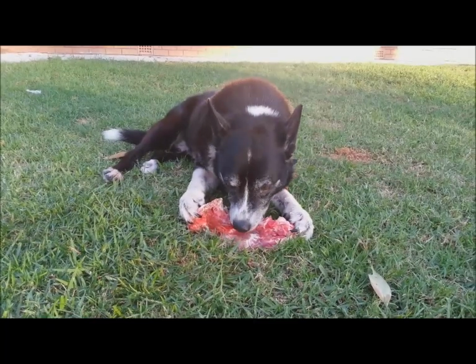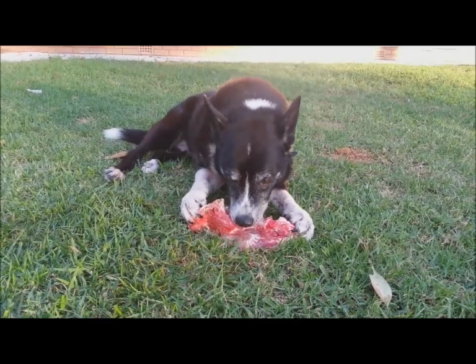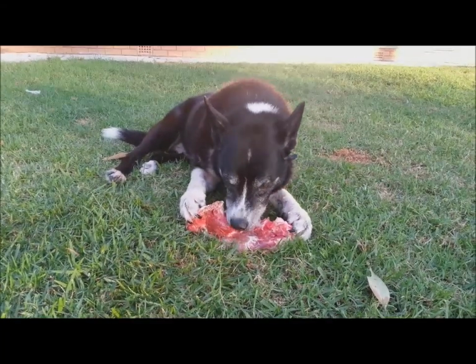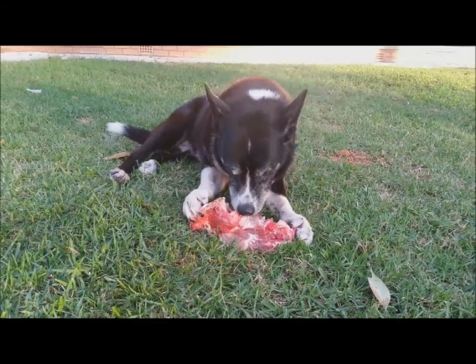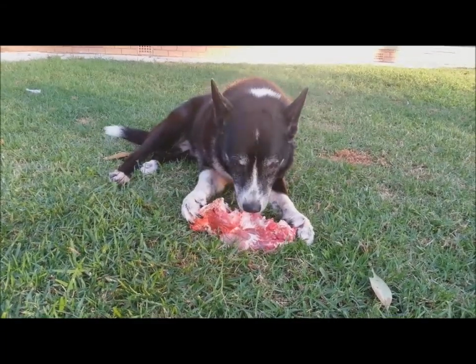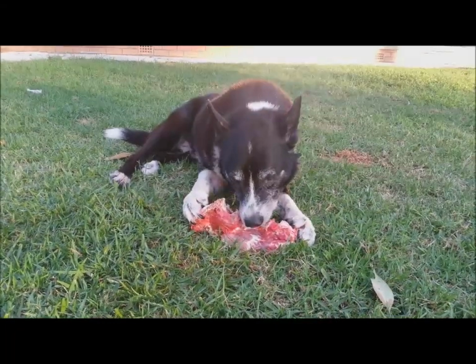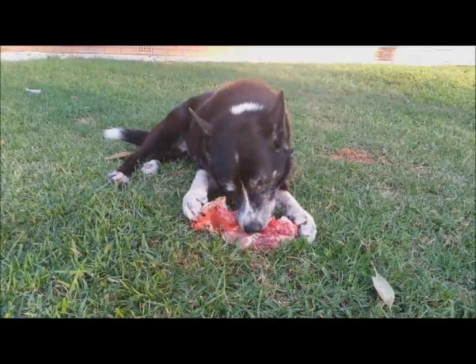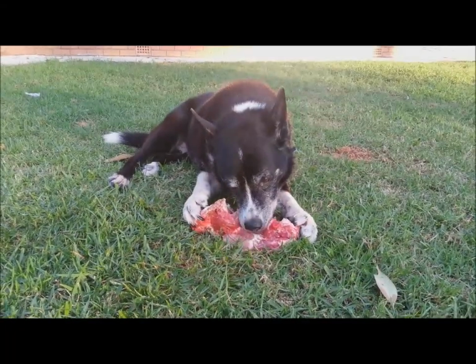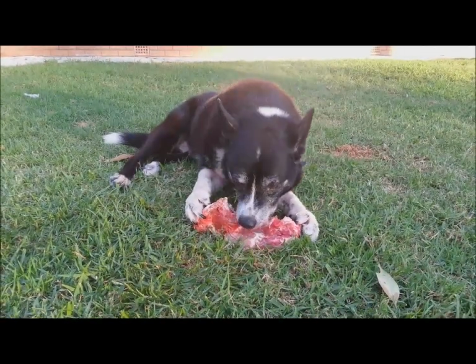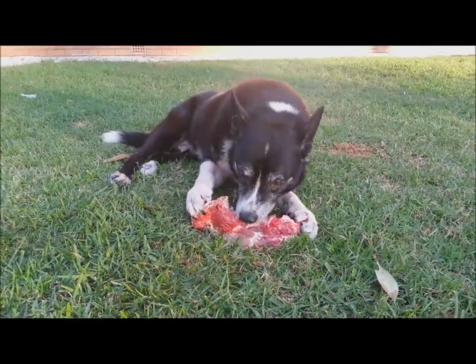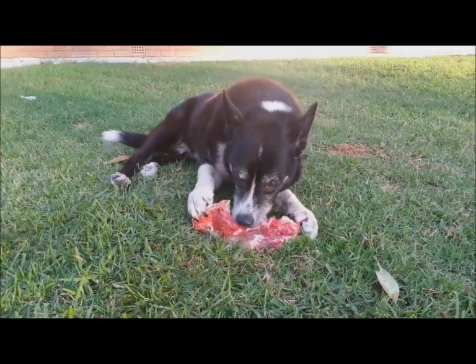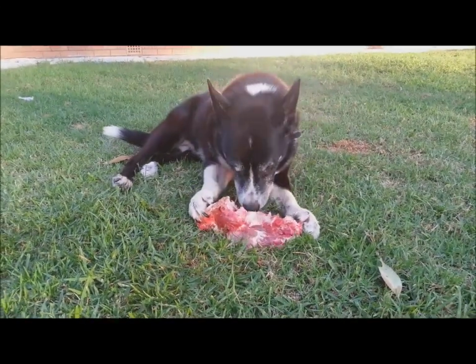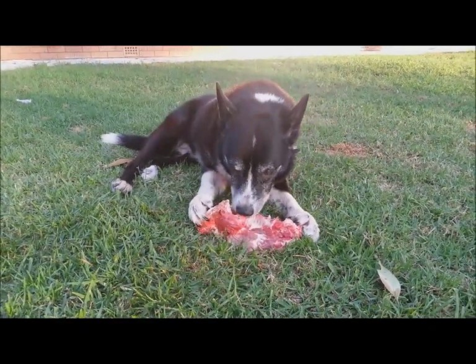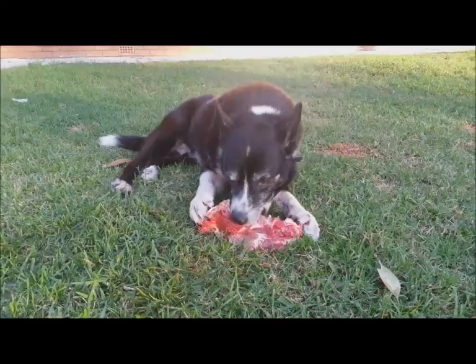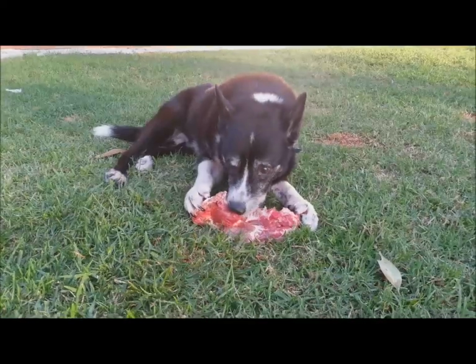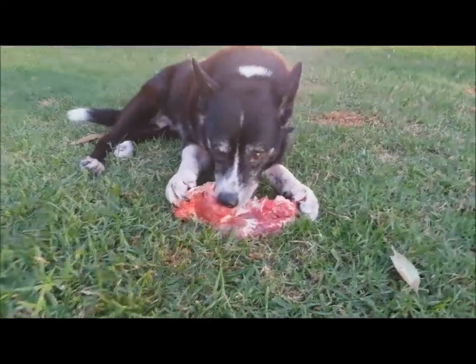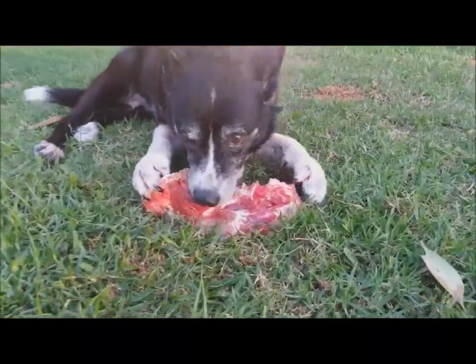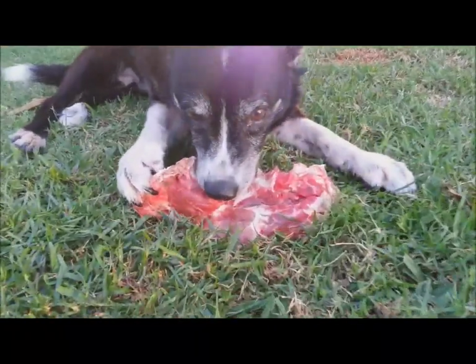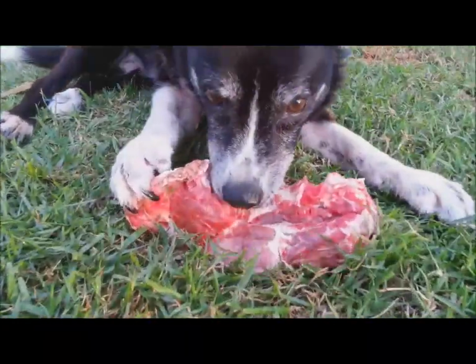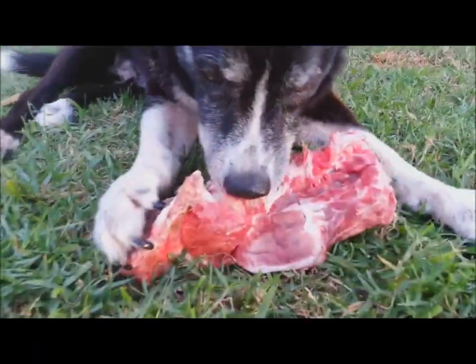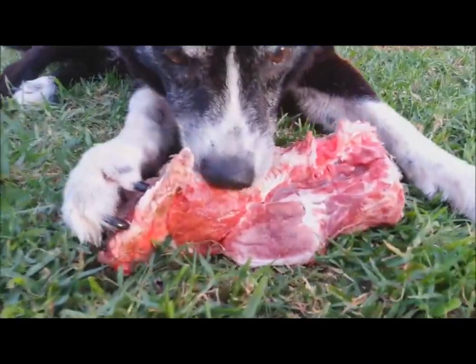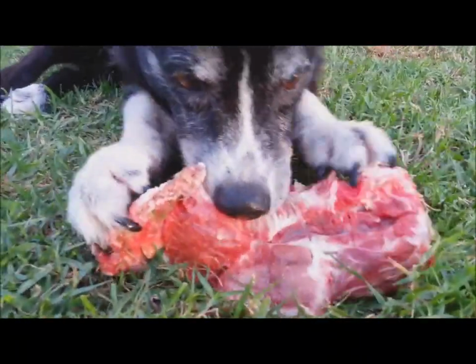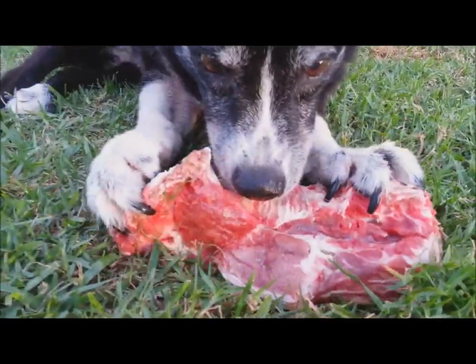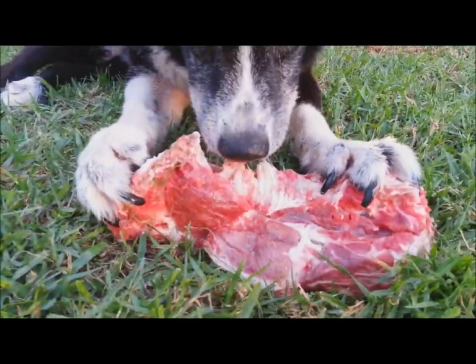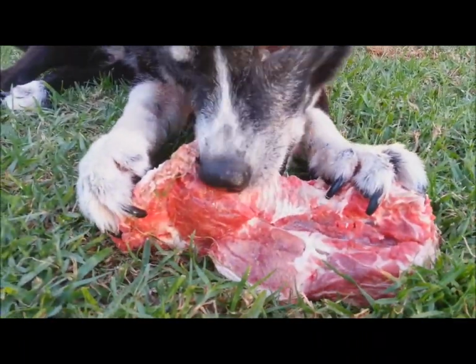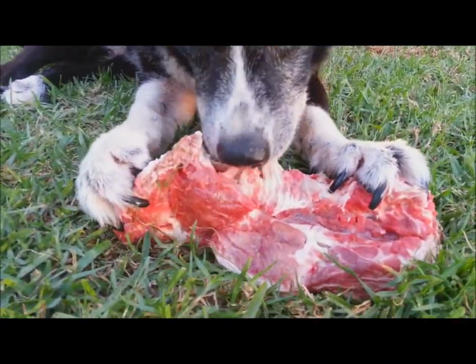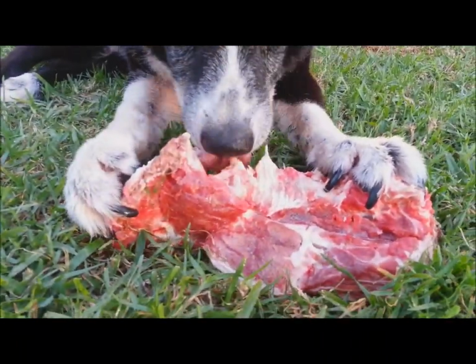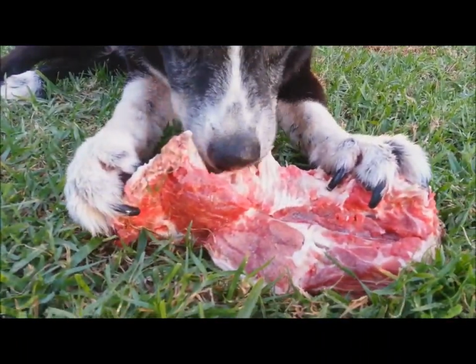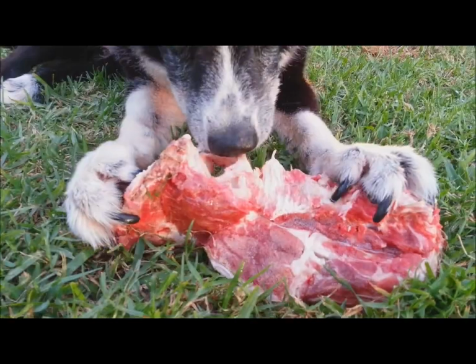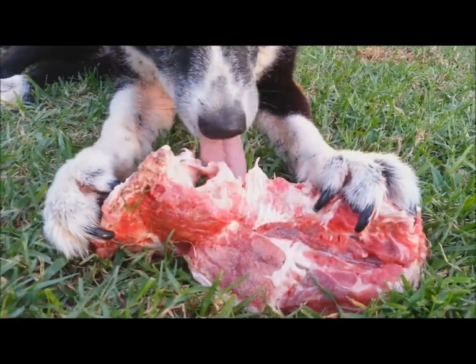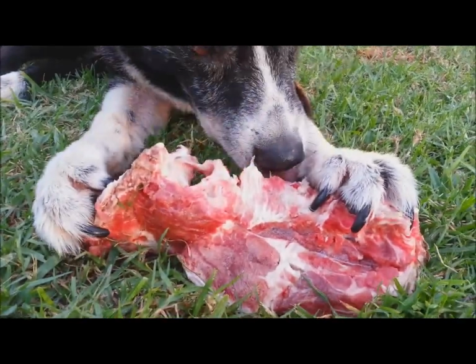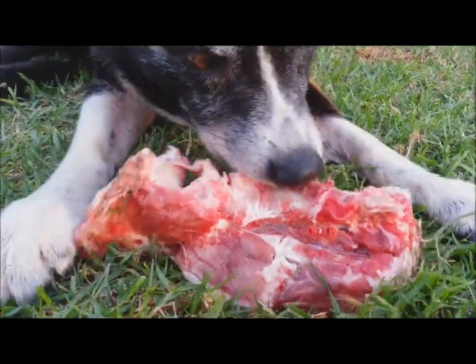You'll see at 14 years old, this dog has got an awesome set of choppers on him. Have a look at what he's taking off there and the tooth marks in there.